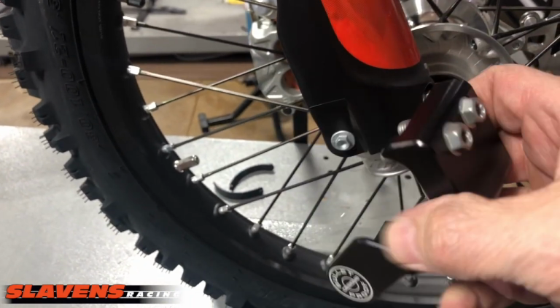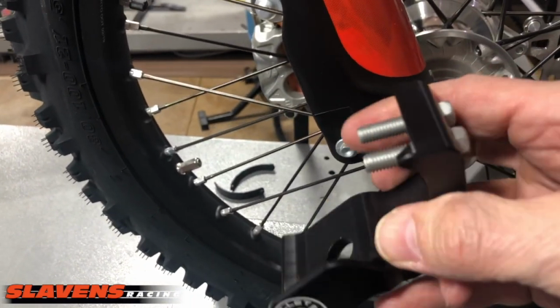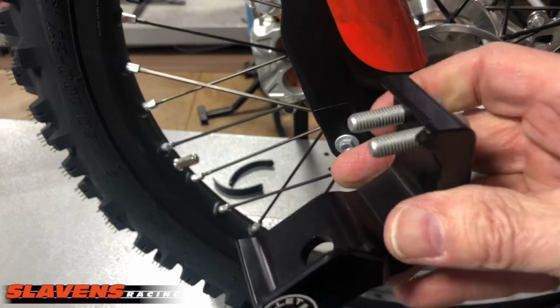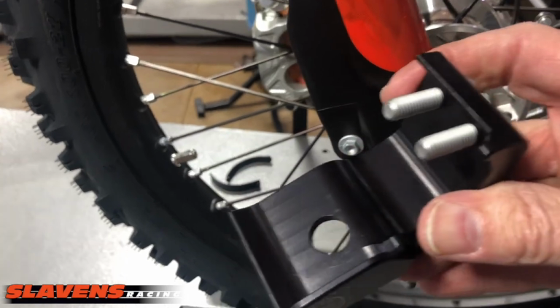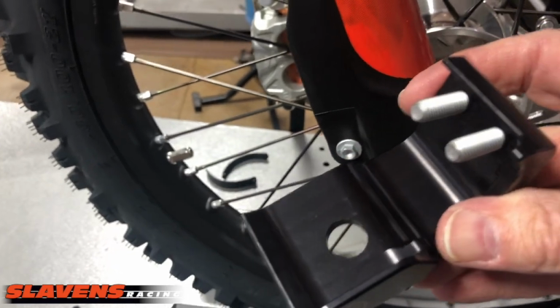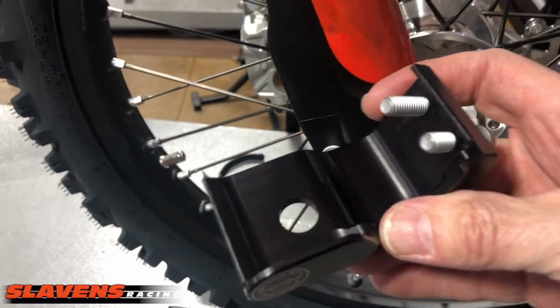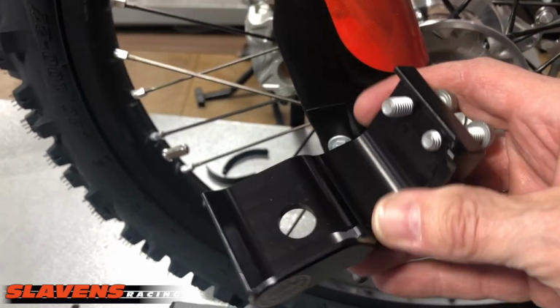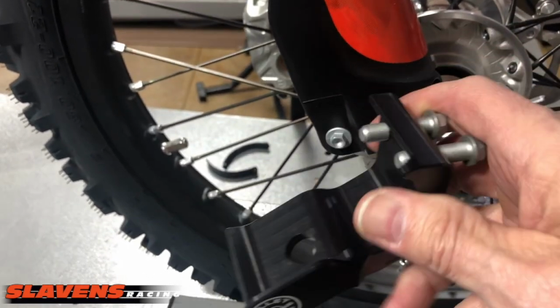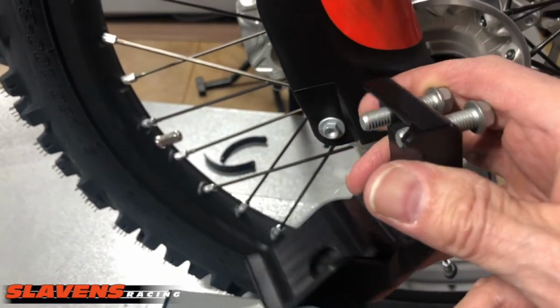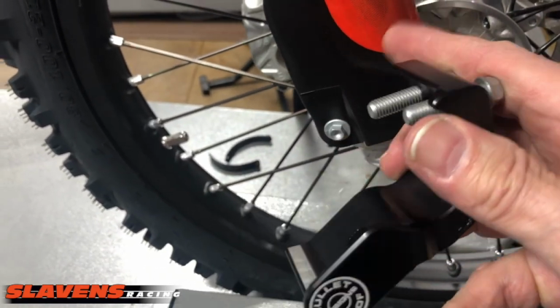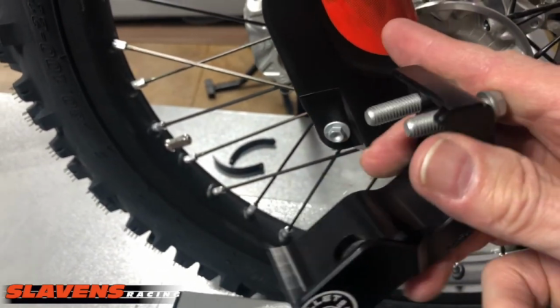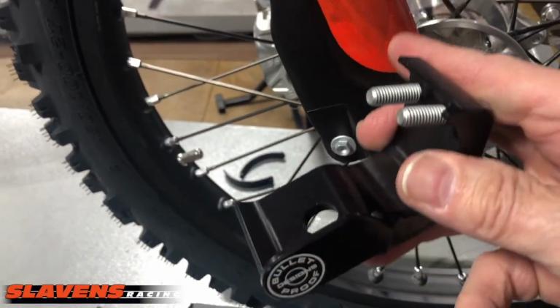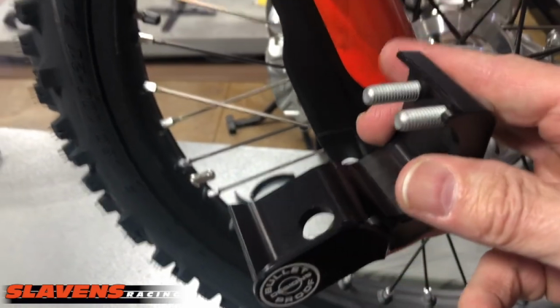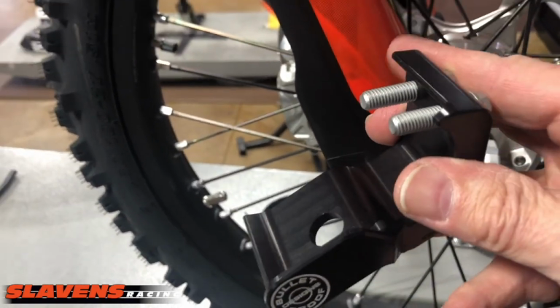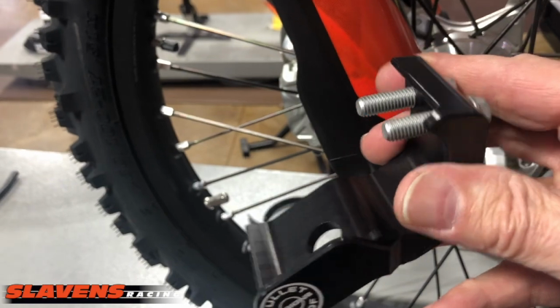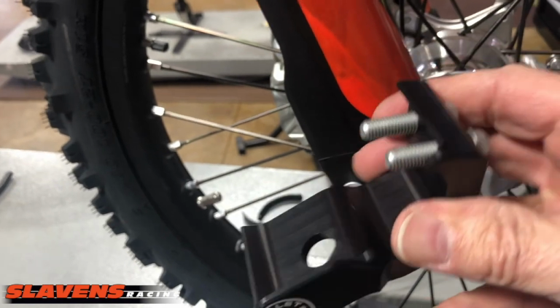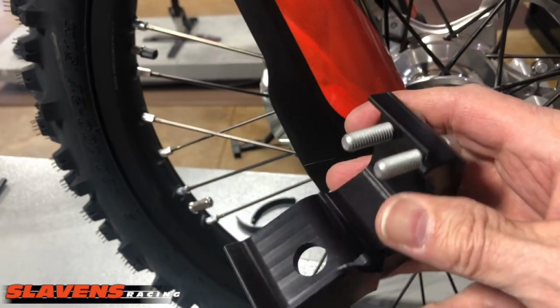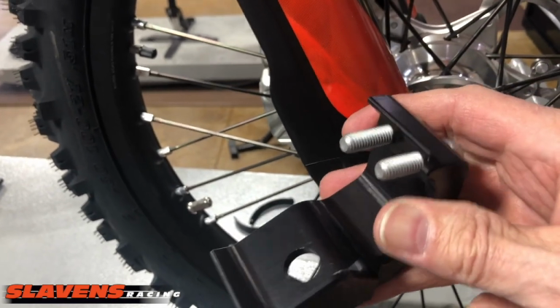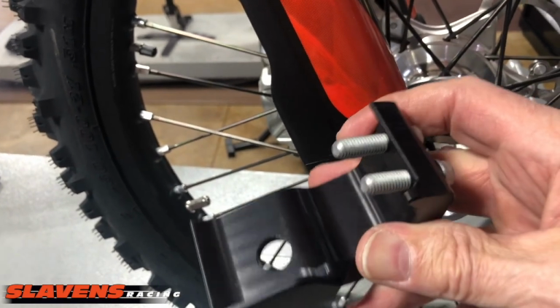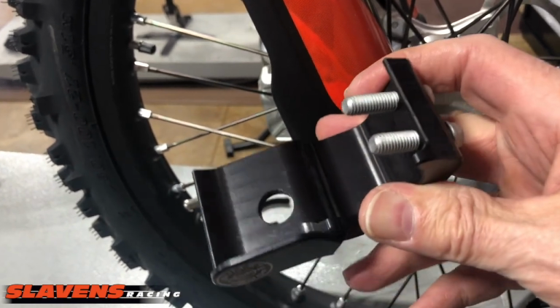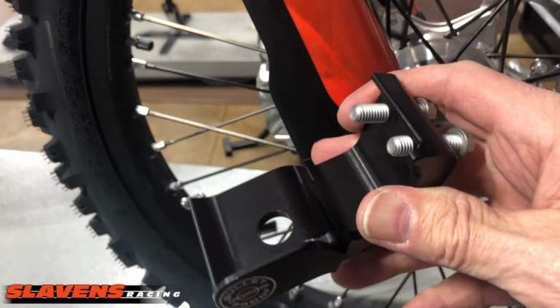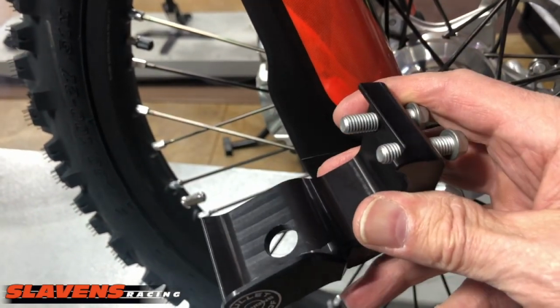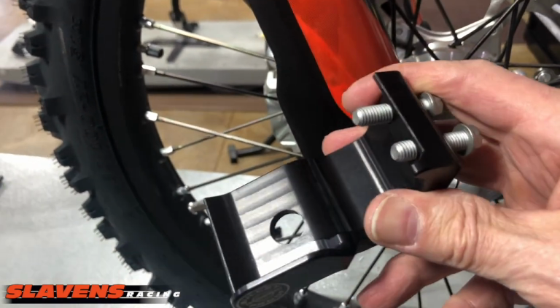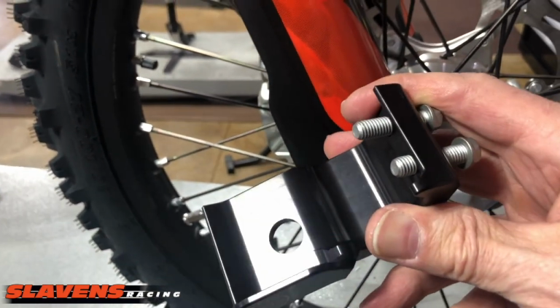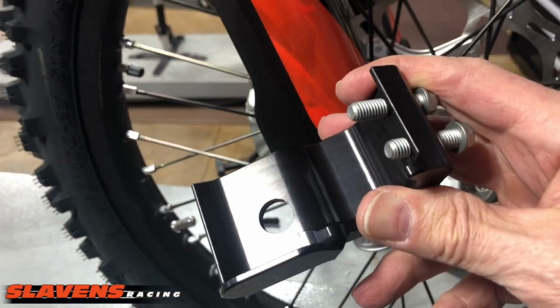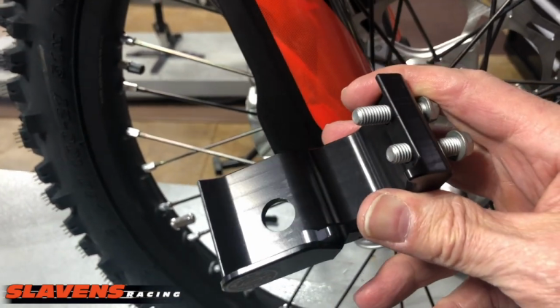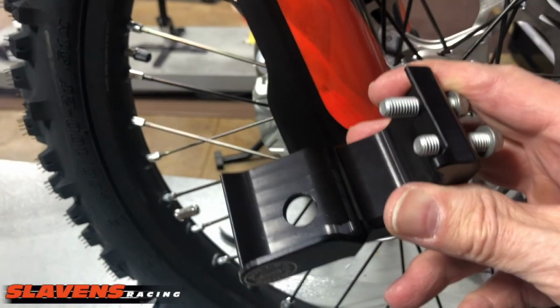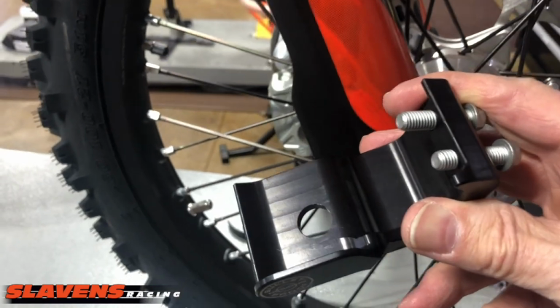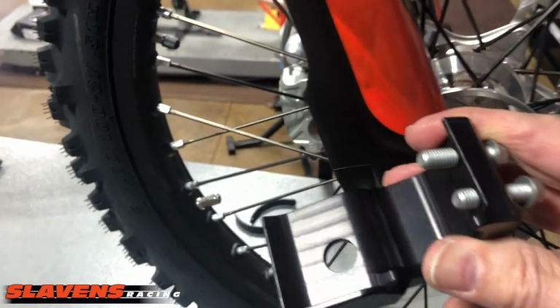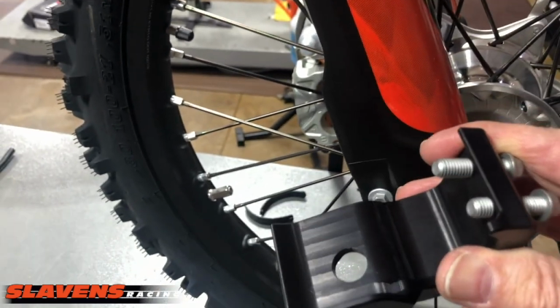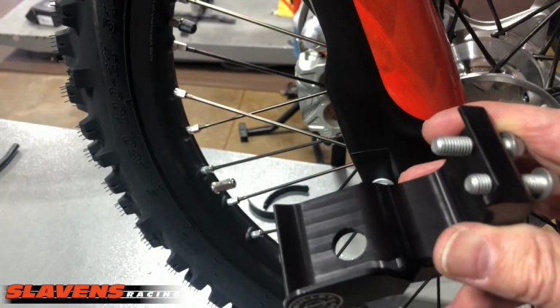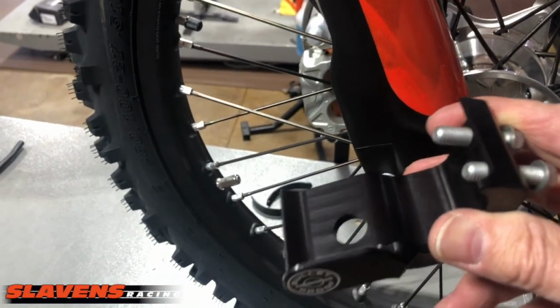Bud definitely has some exceptional machining skills and puts out a lot of great products. Unfortunately, he doesn't have the same skills on his motorcycle — kind of a squid. Just busting his balls, he's a friend of mine.